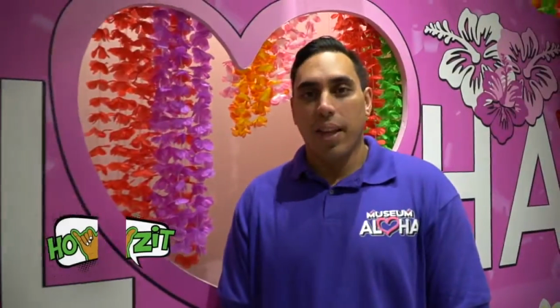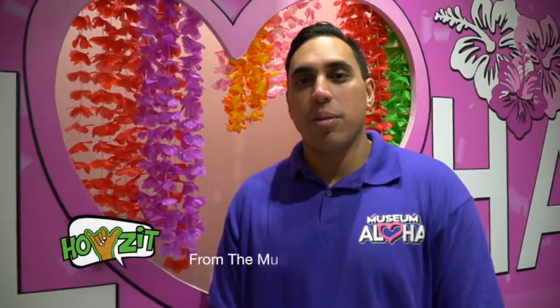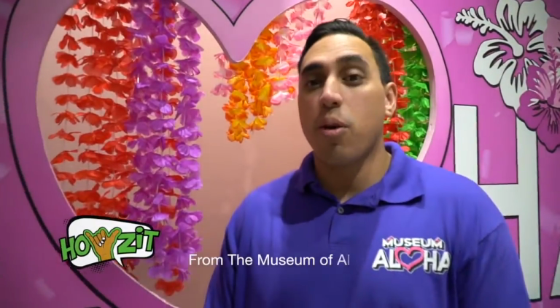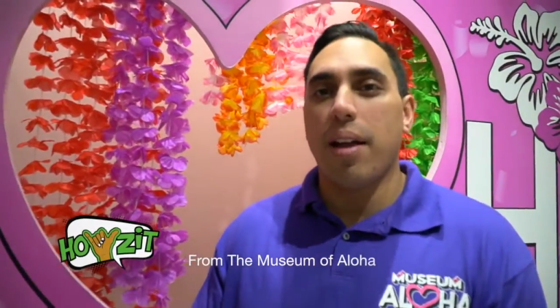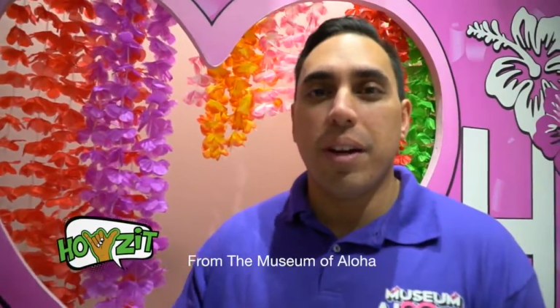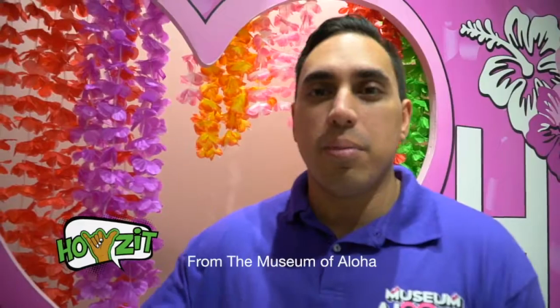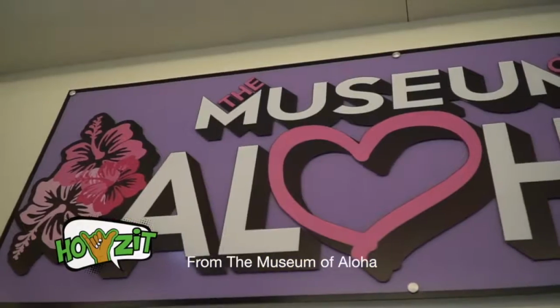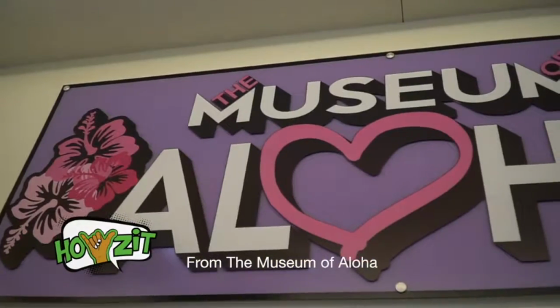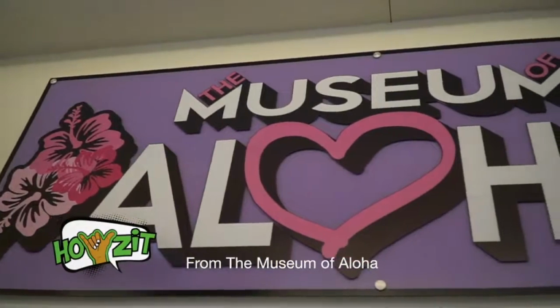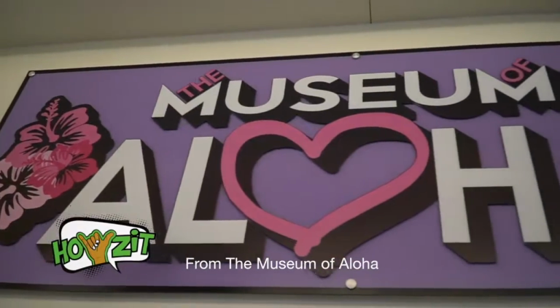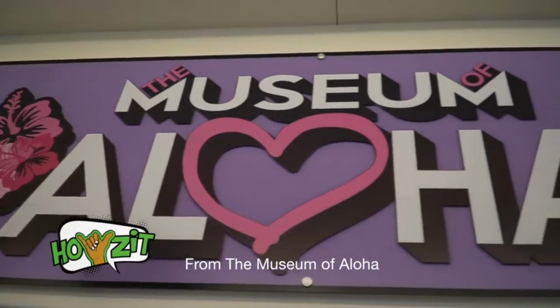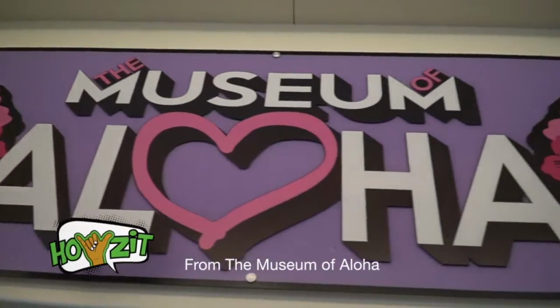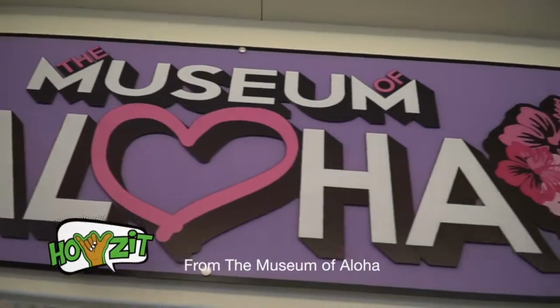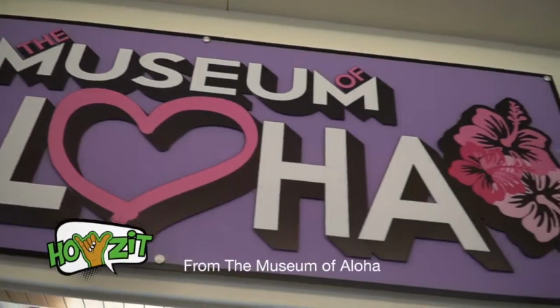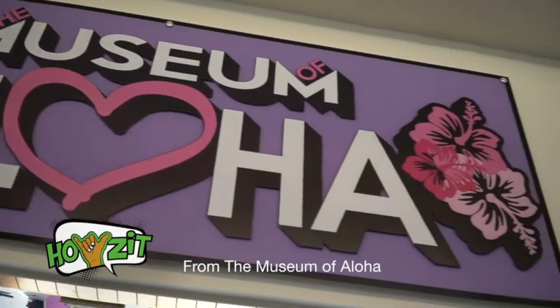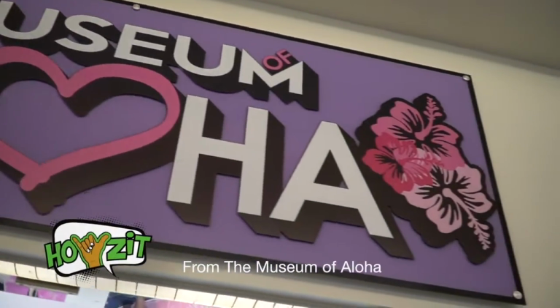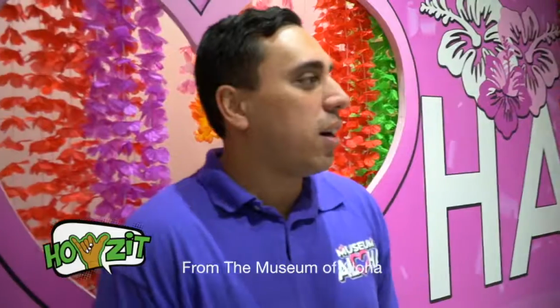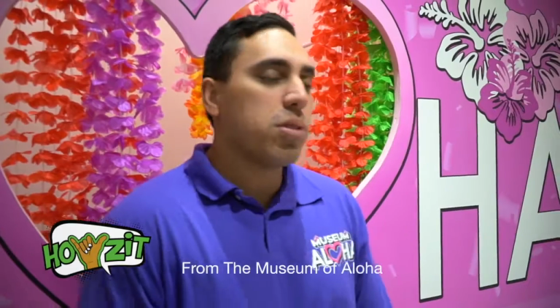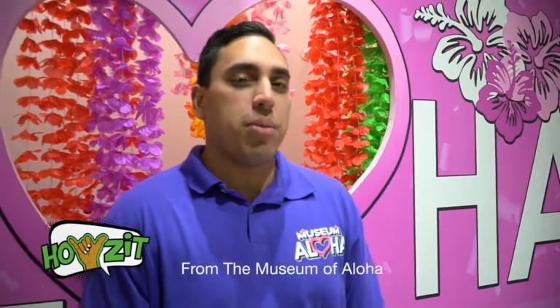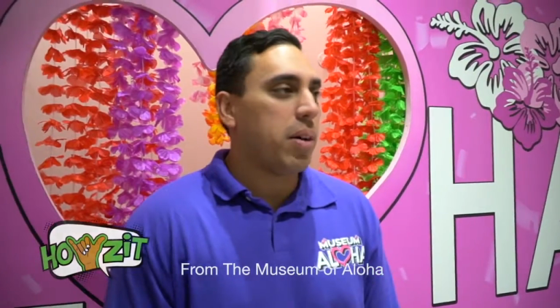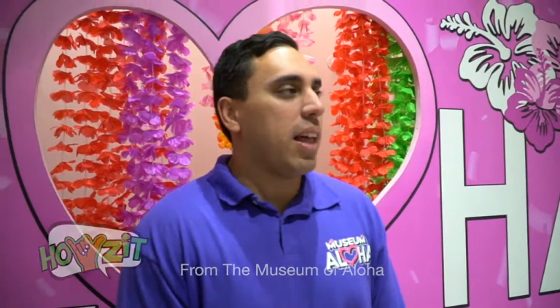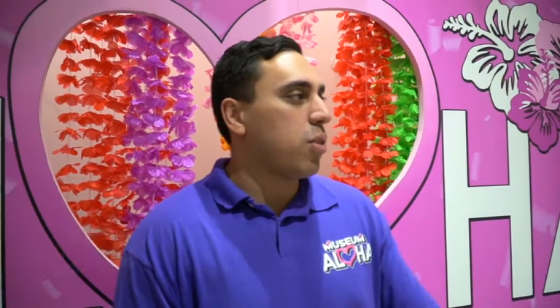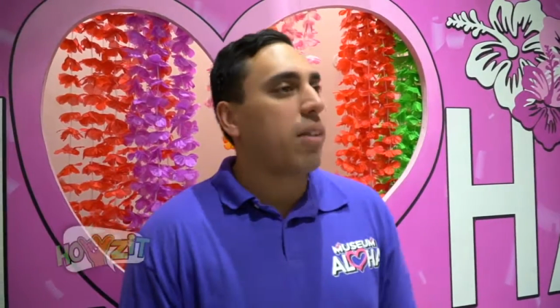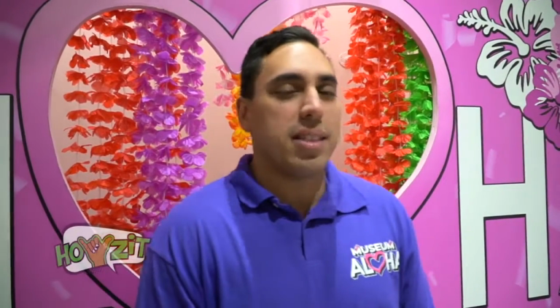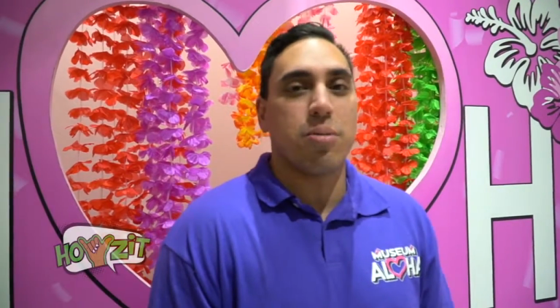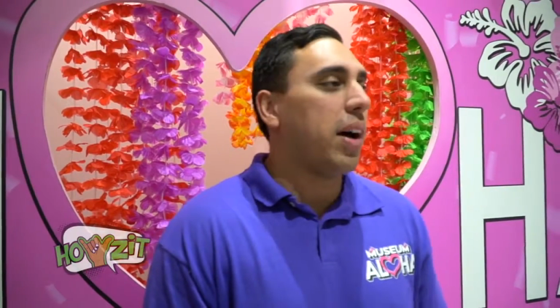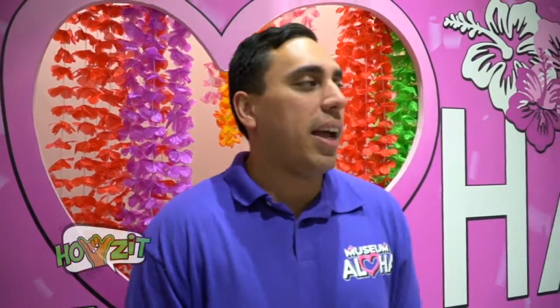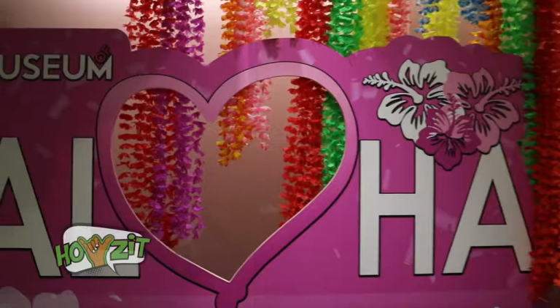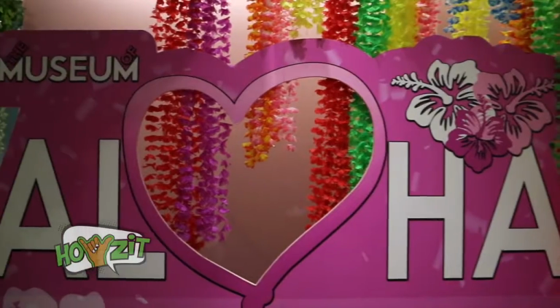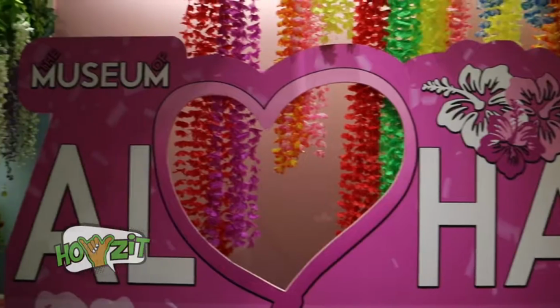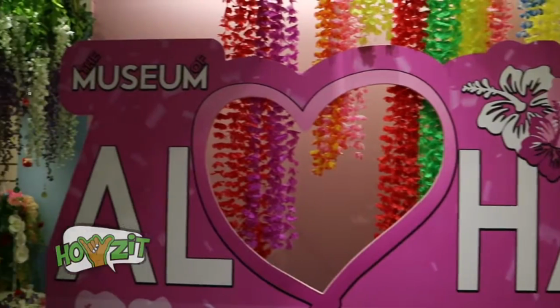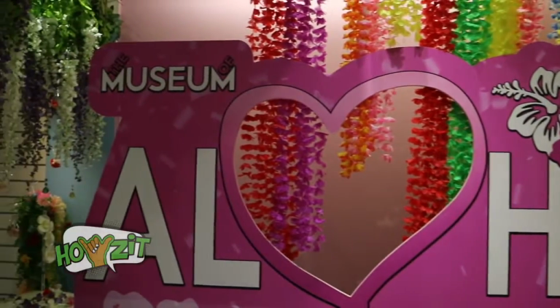My name is Kona and you're here at the Museum of Aloha. There are about nine different areas to take photos in, with about 11 or 12 backgrounds. It's really fun and it's an experience of a lifetime for sure.